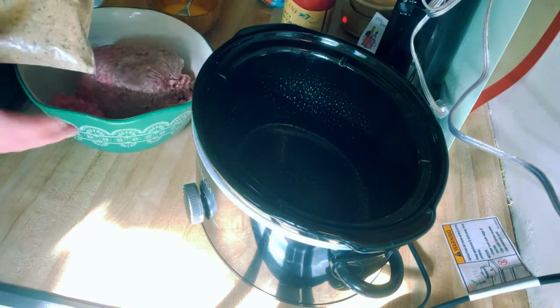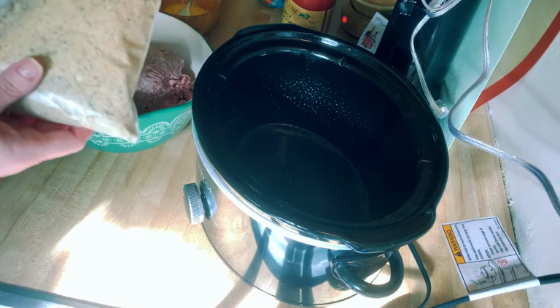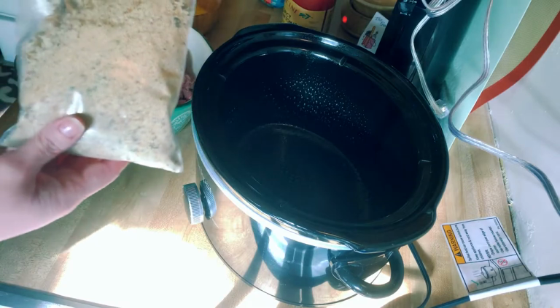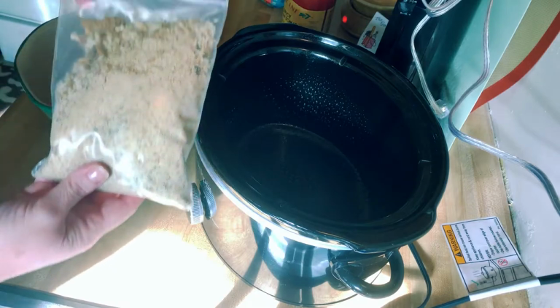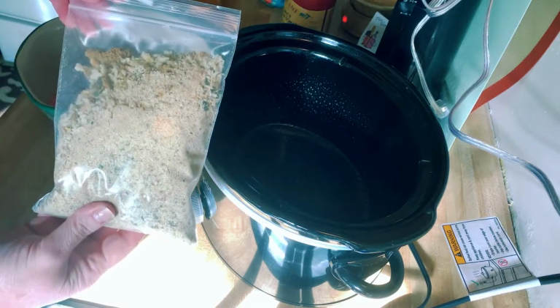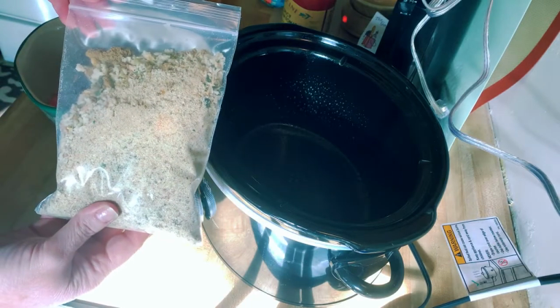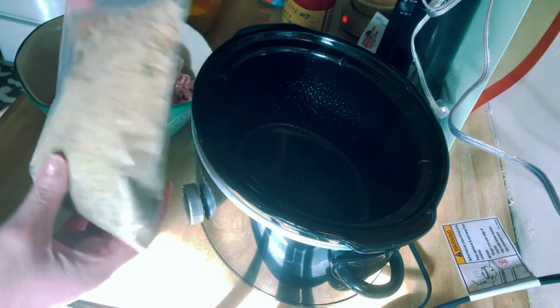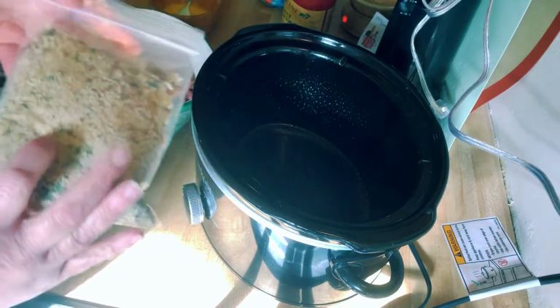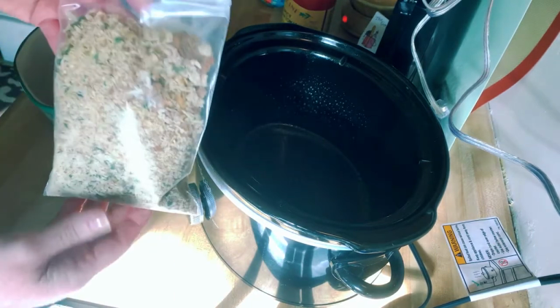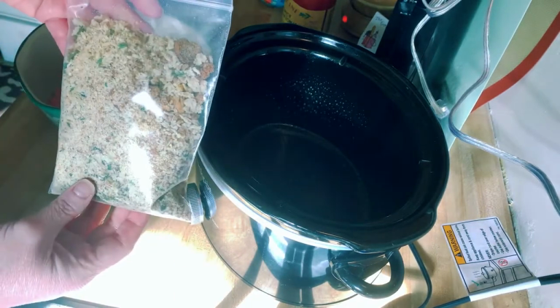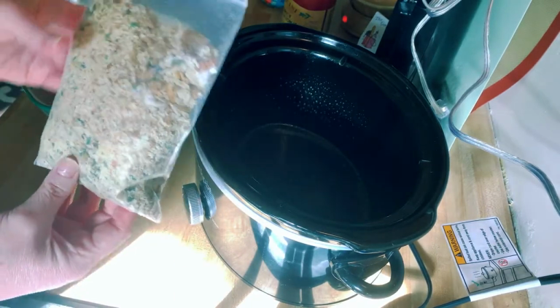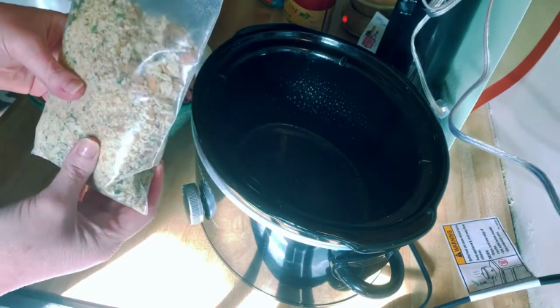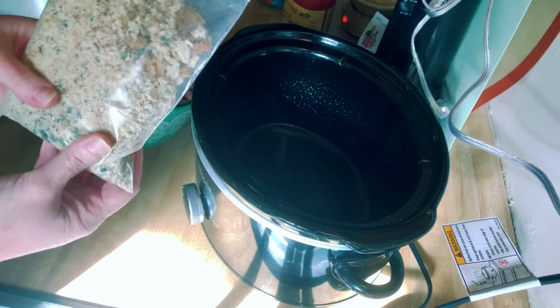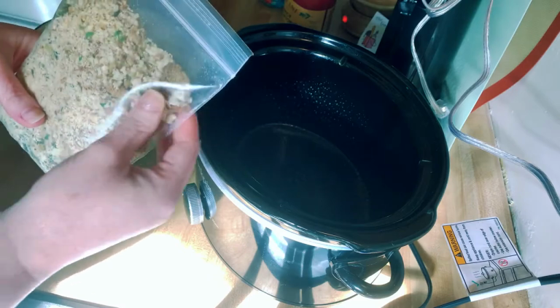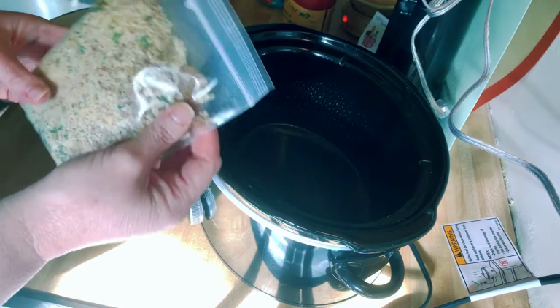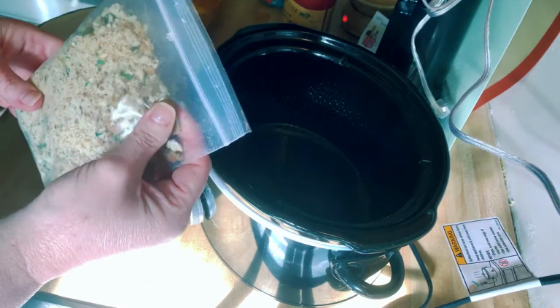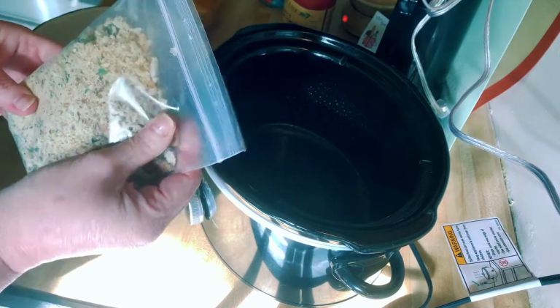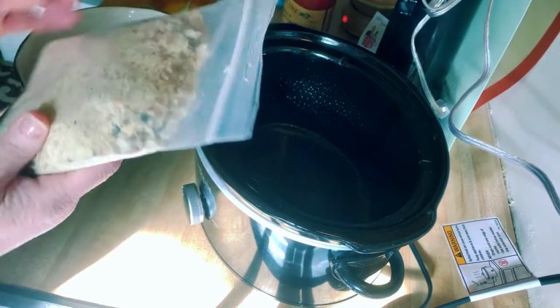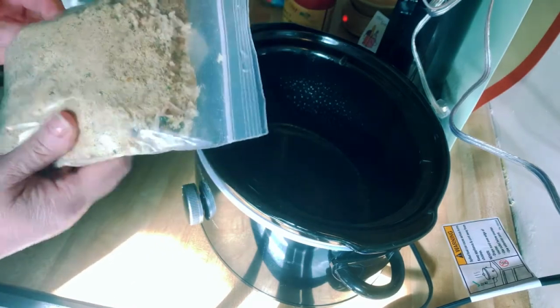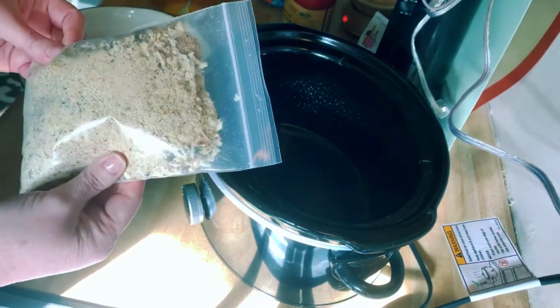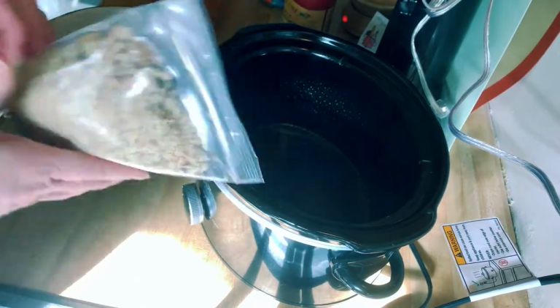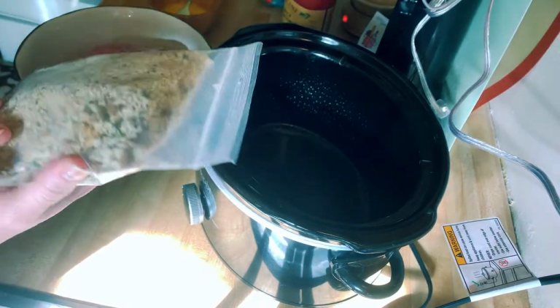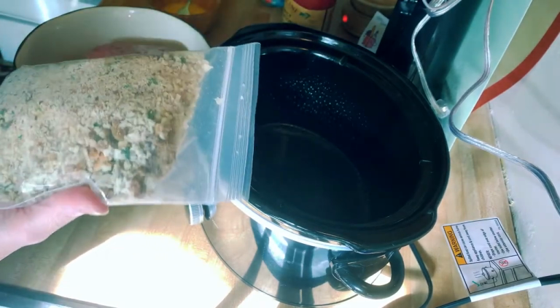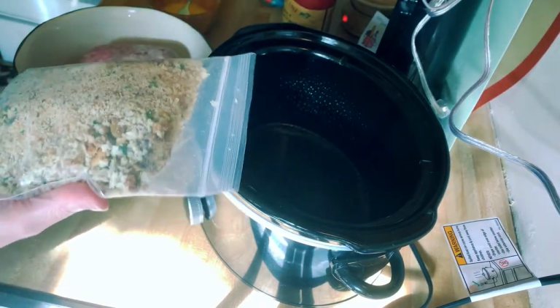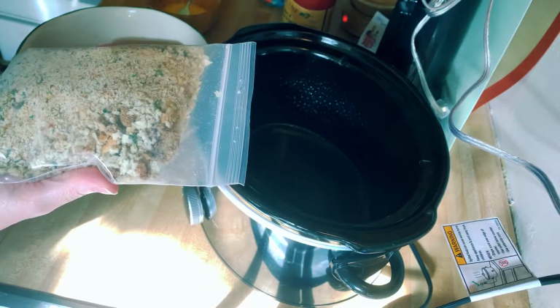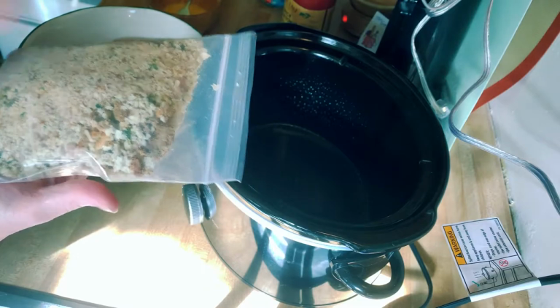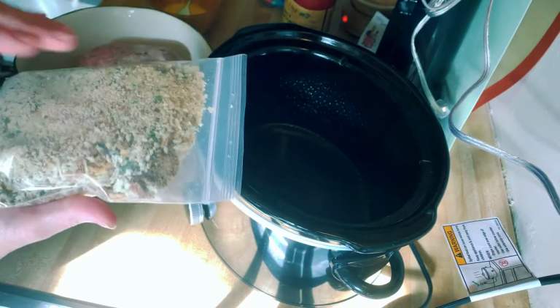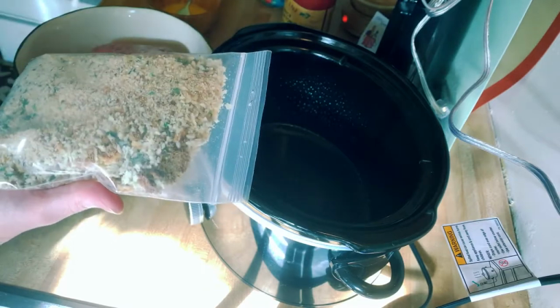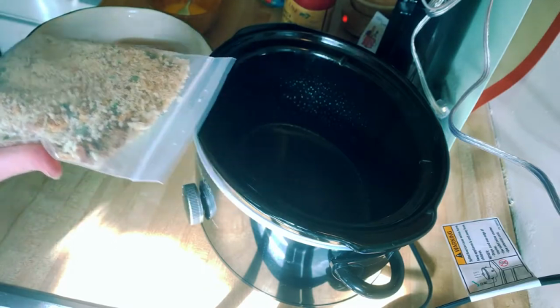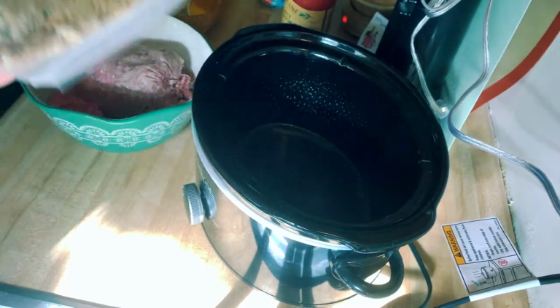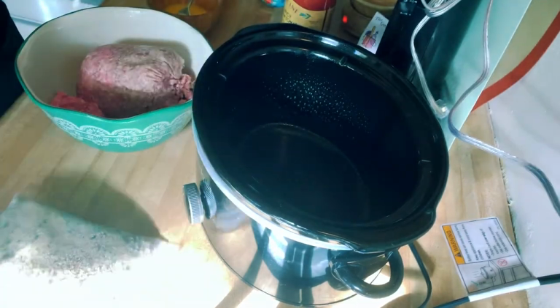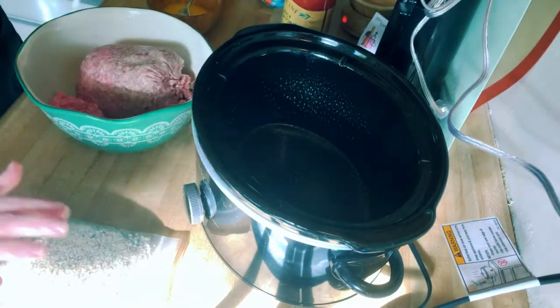This is the seasoning pack that we're going to be using. I sell these, so you can contact me to get different kinds of packets for meatloaf, soups, dips, all kinds of stuff. So we're going to use this today — this is a slow cooker Italian meatloaf seasoning.